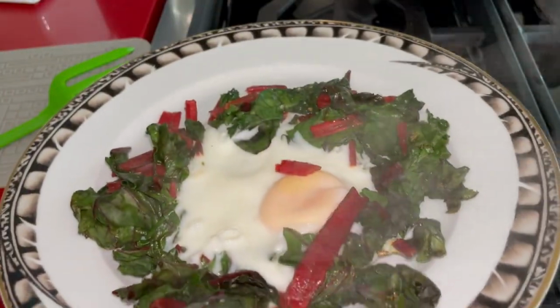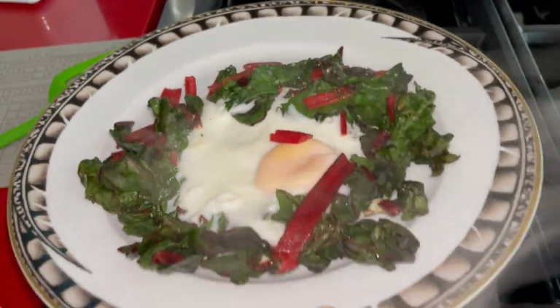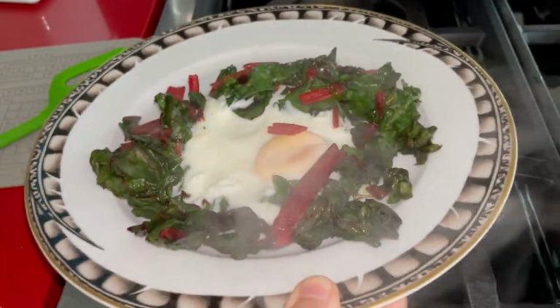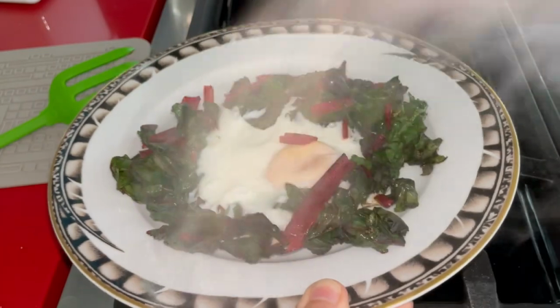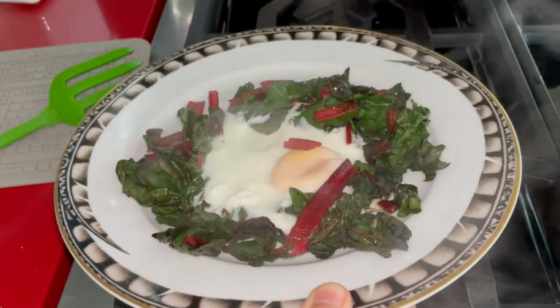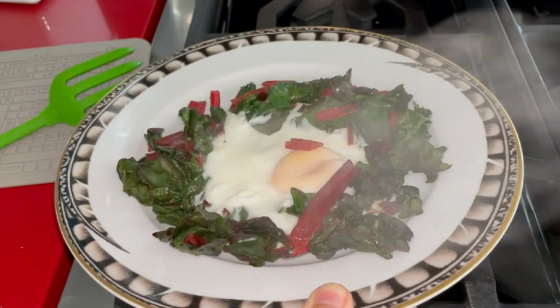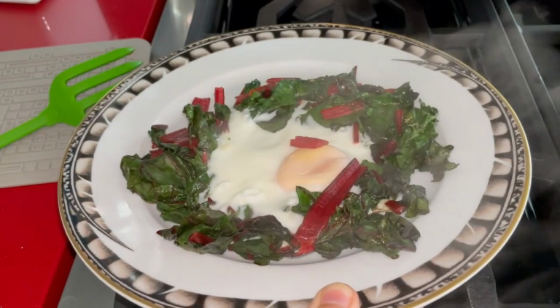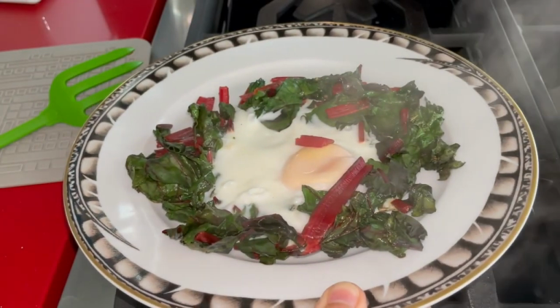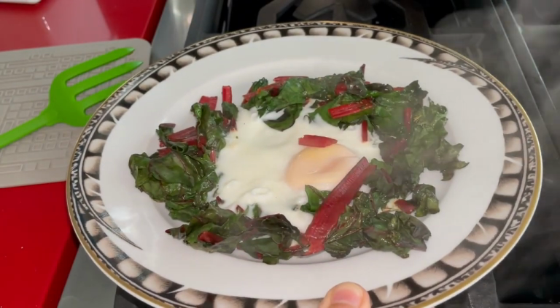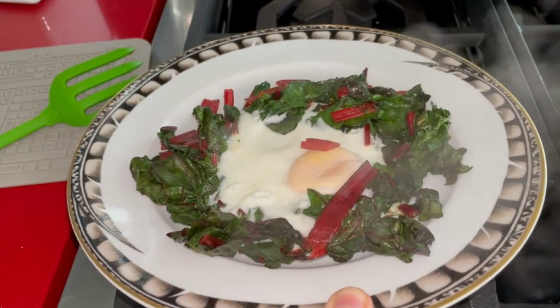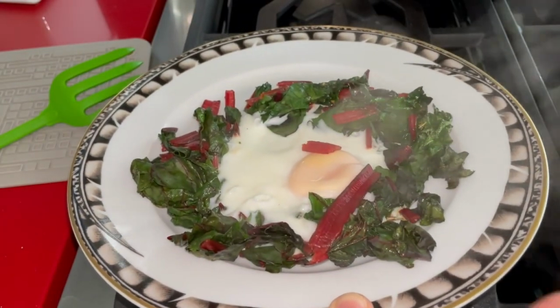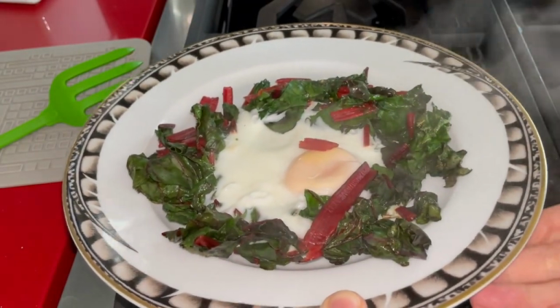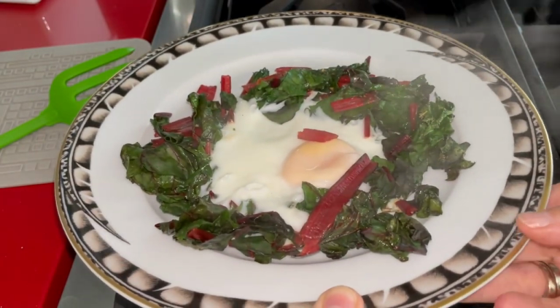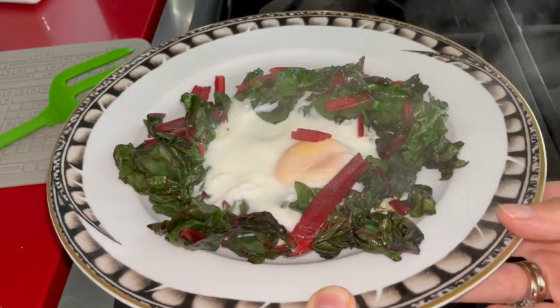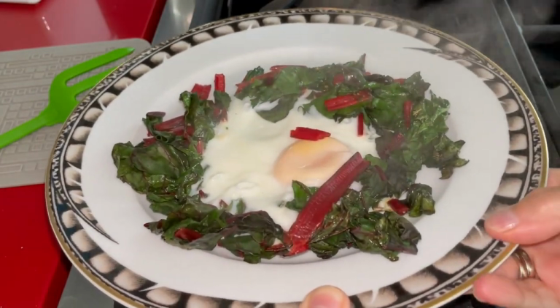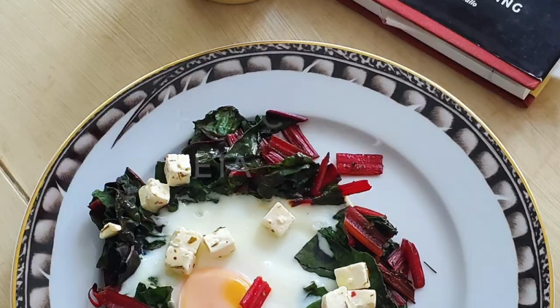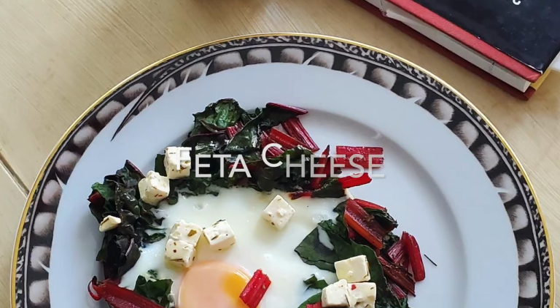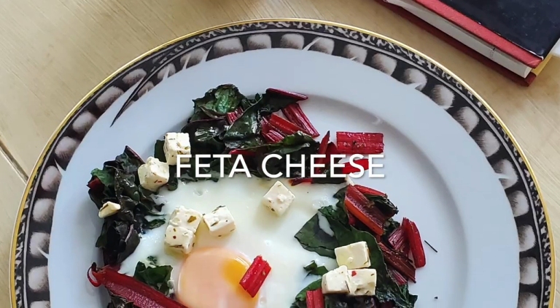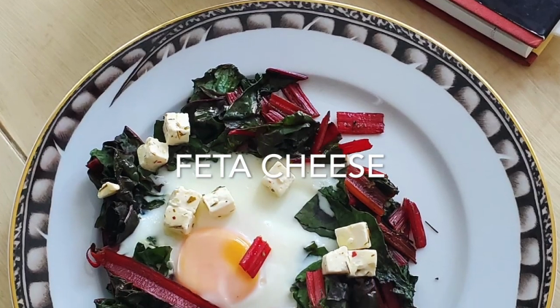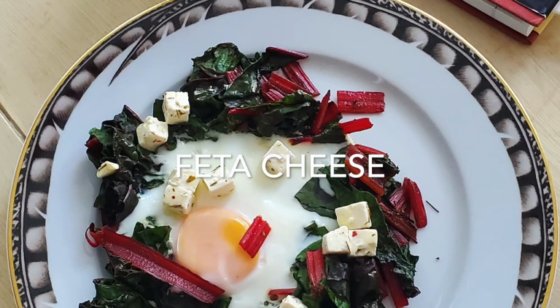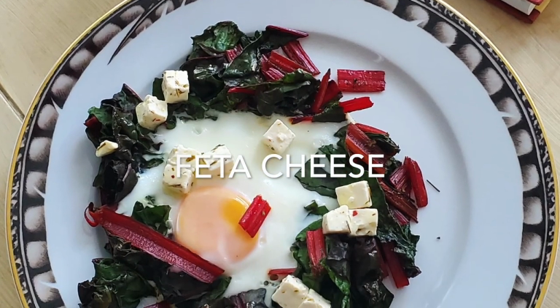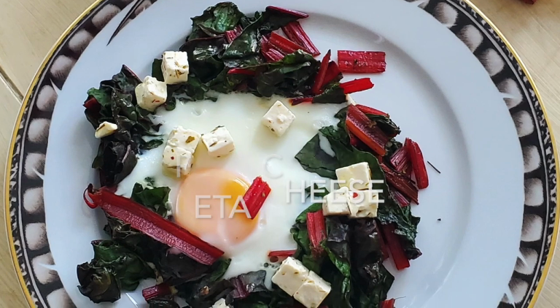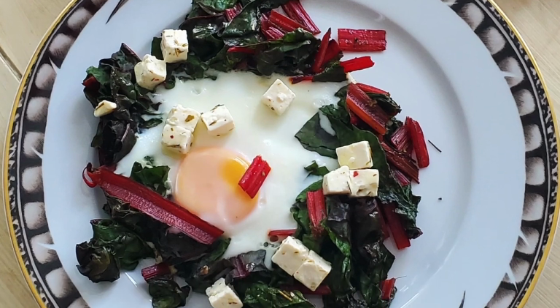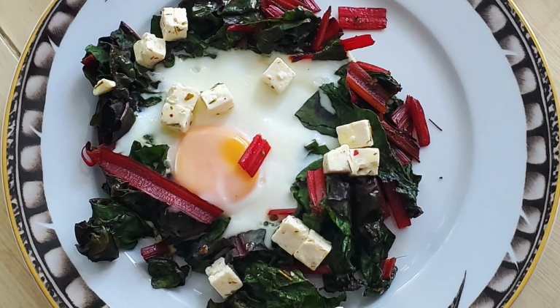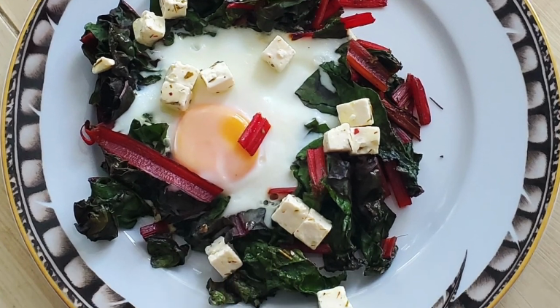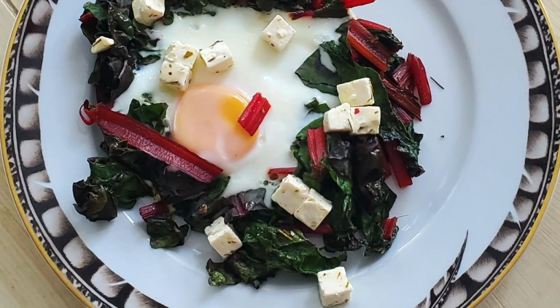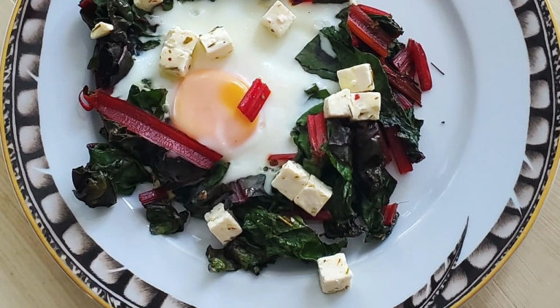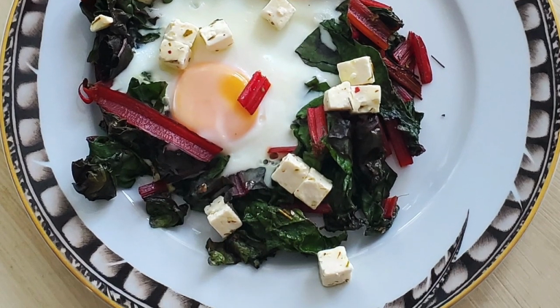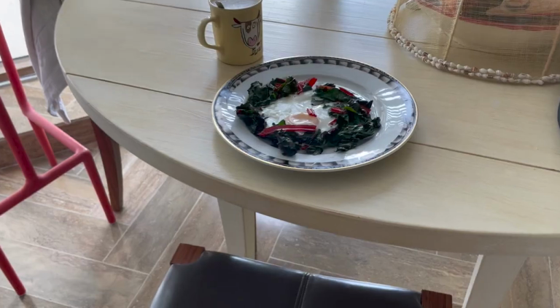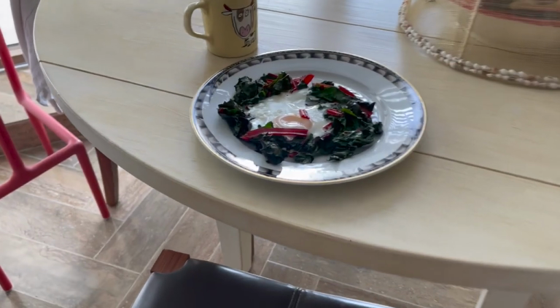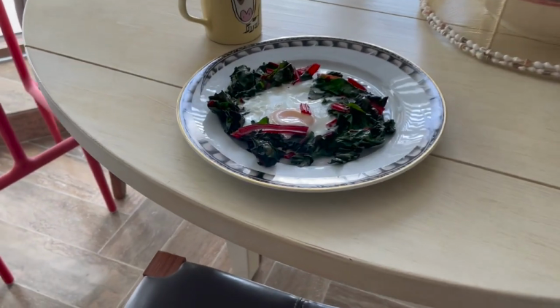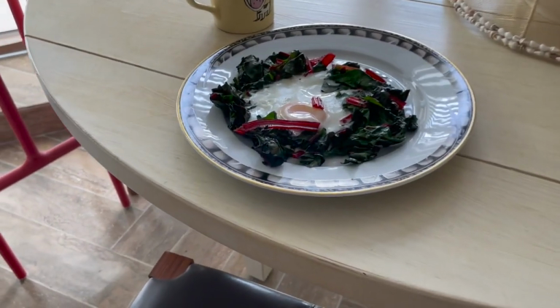If you want, you can add some feta cheese. I love it with feta cheese — it's a great combination and a beautiful breakfast anytime.